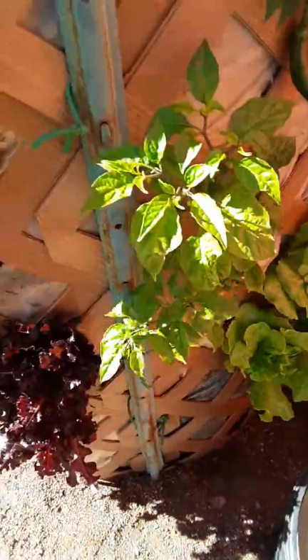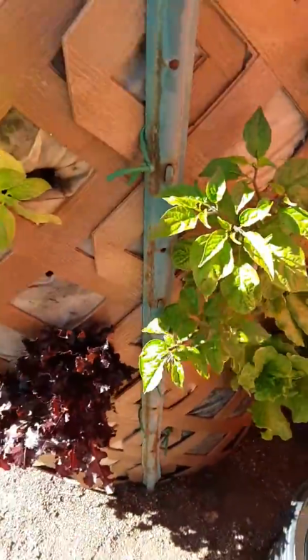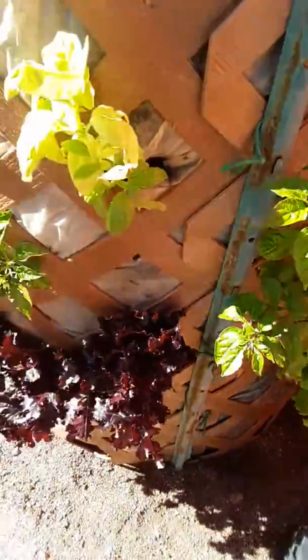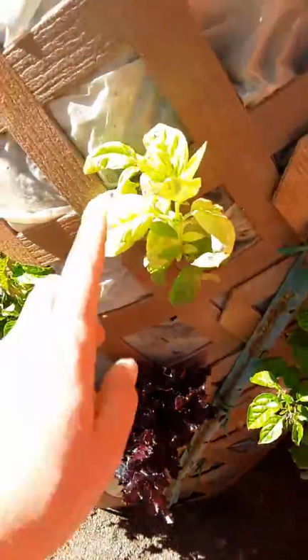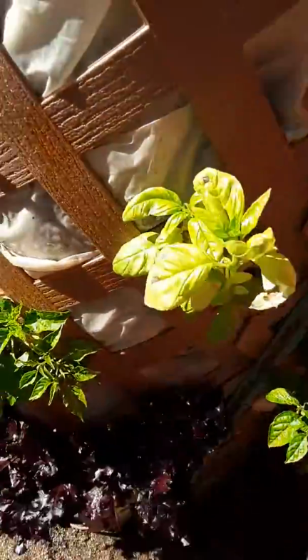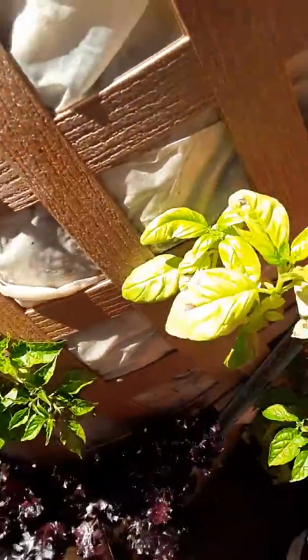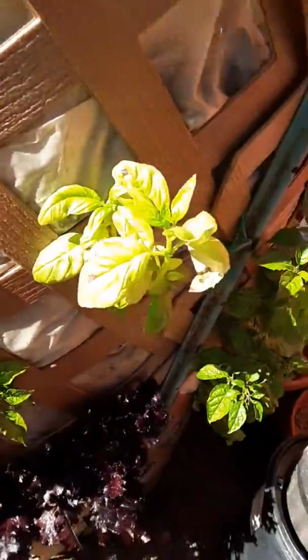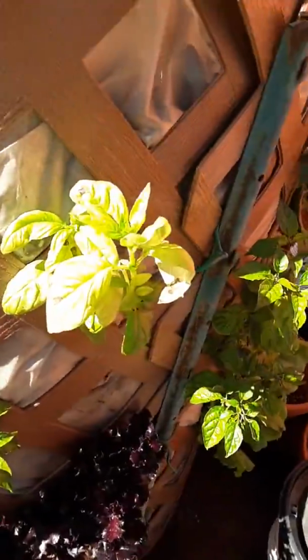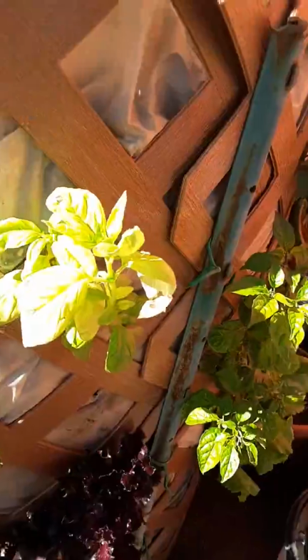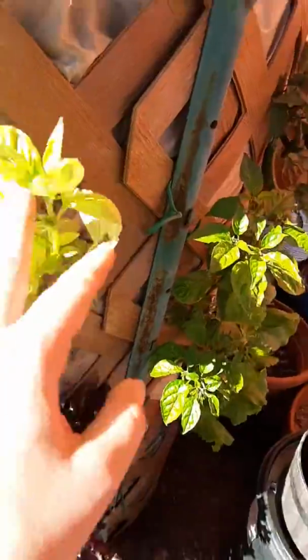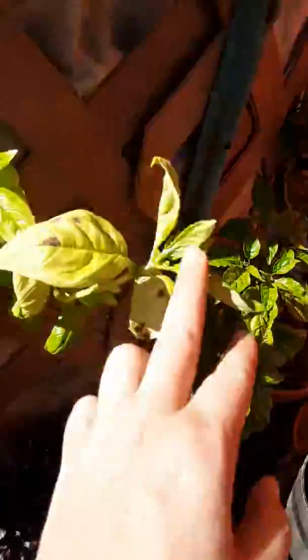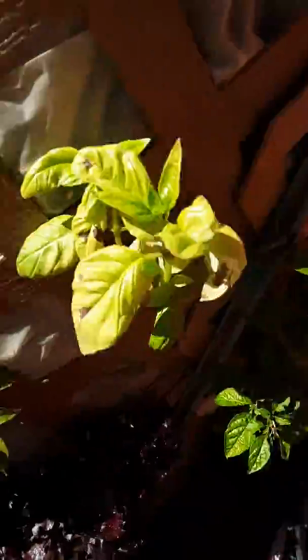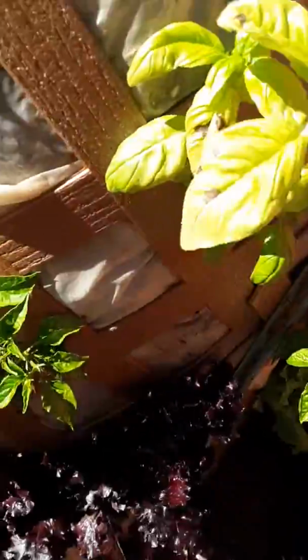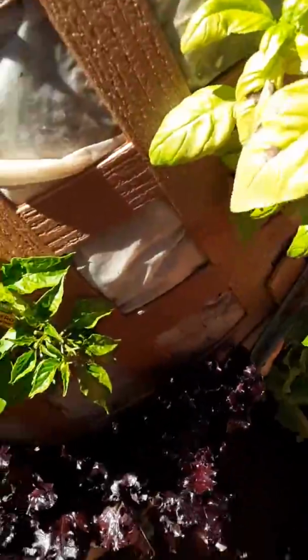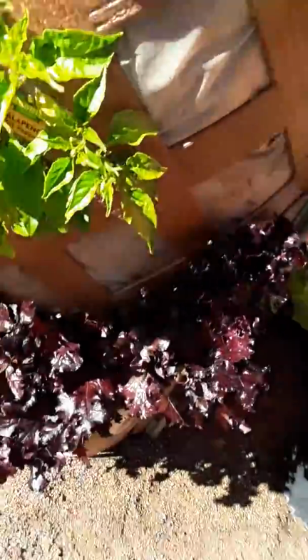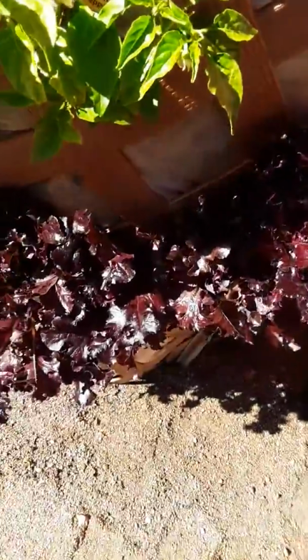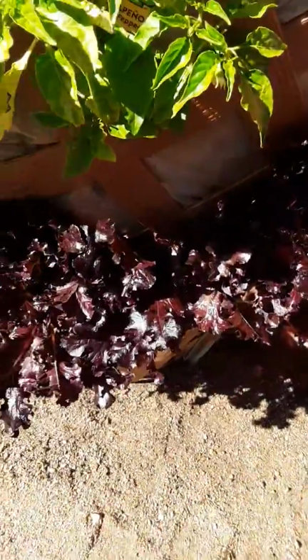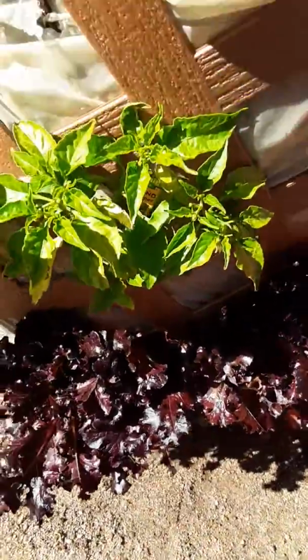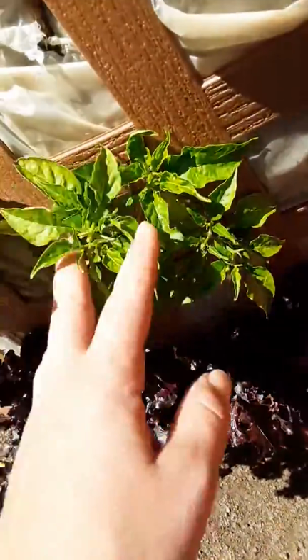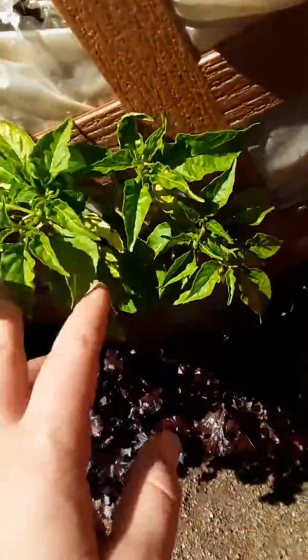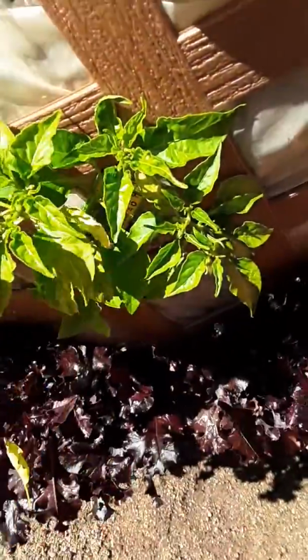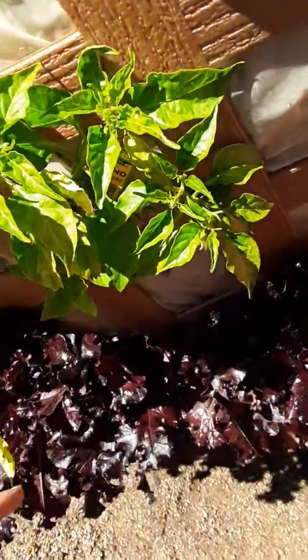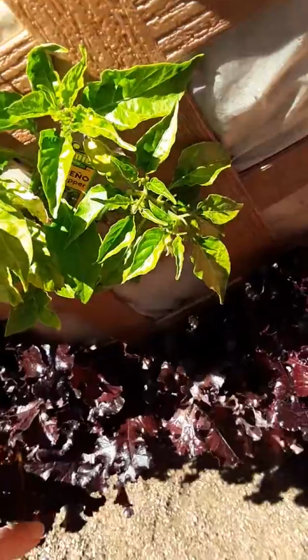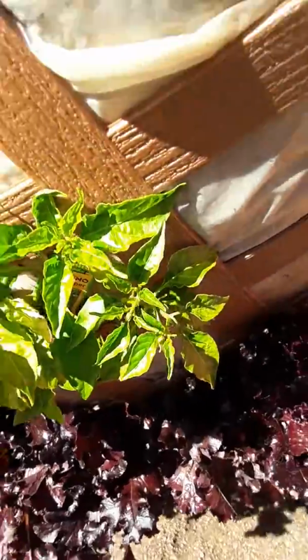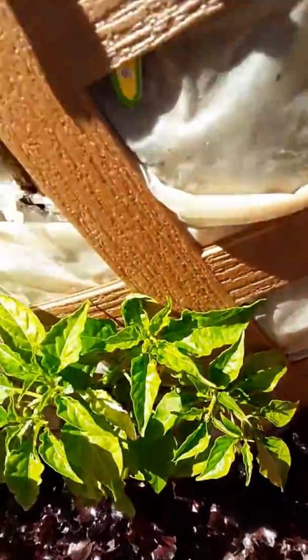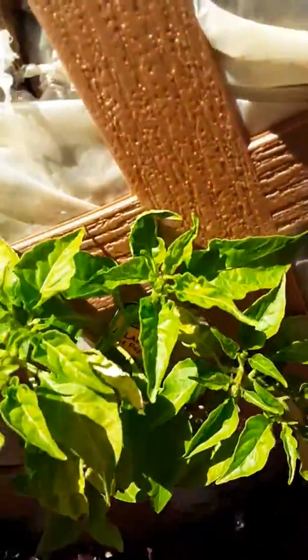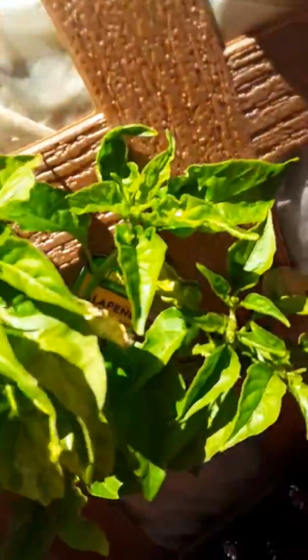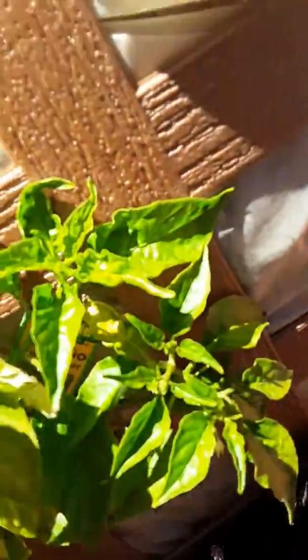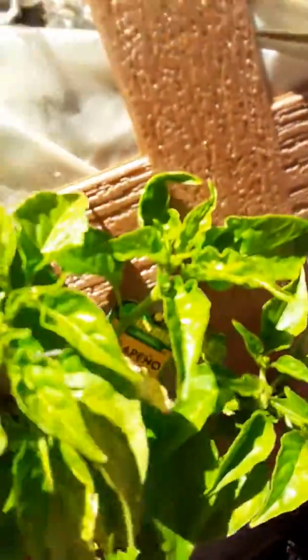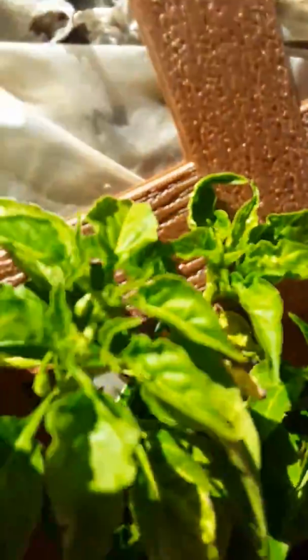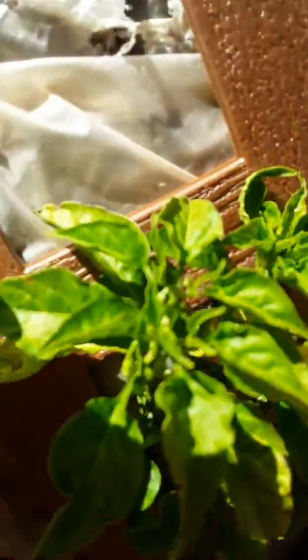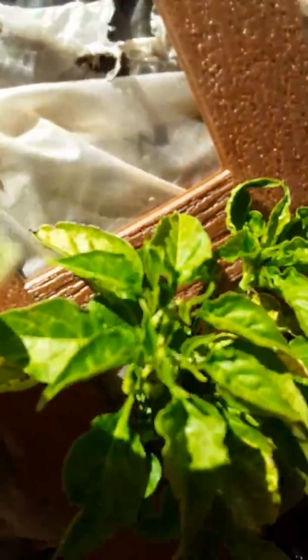Peppers, it's basil — it's just getting started, established. More lettuce. Peppers, little flowers on those.